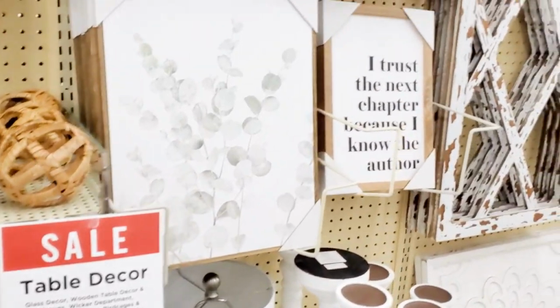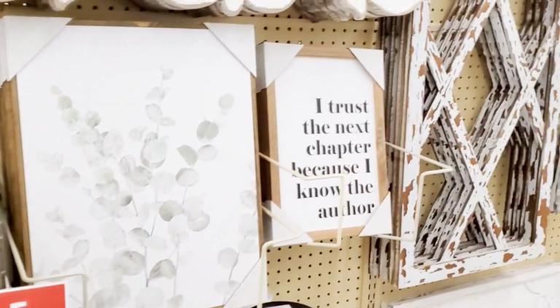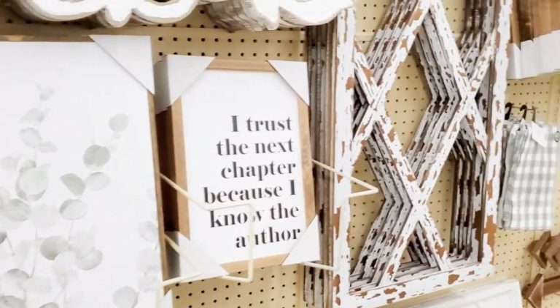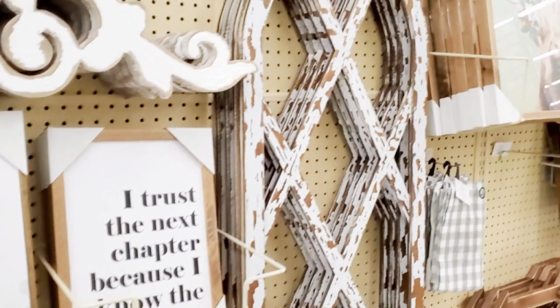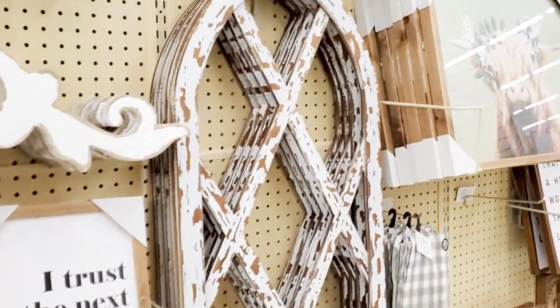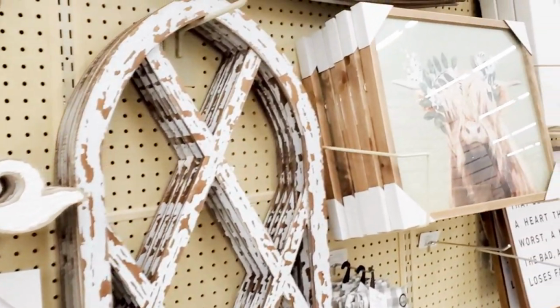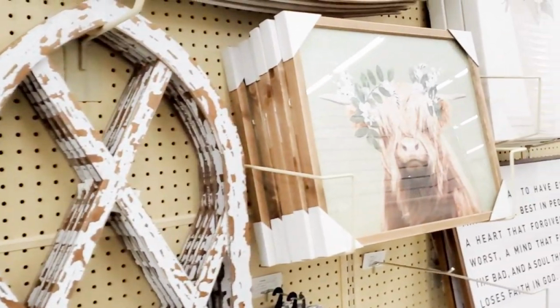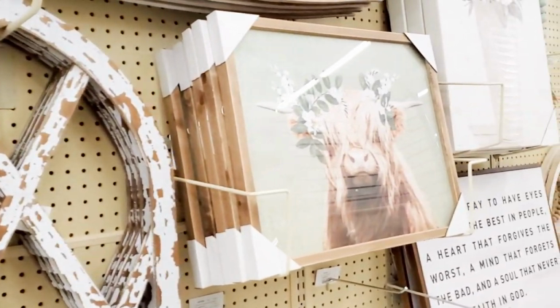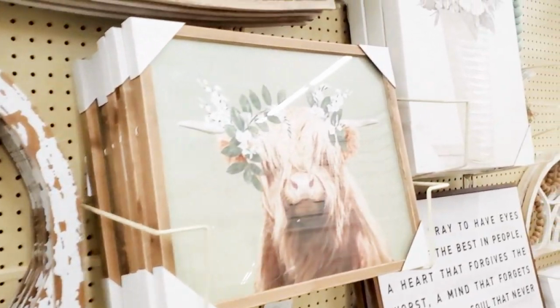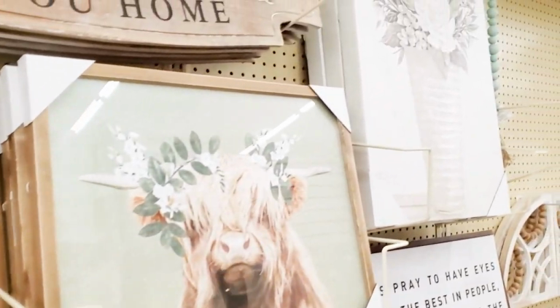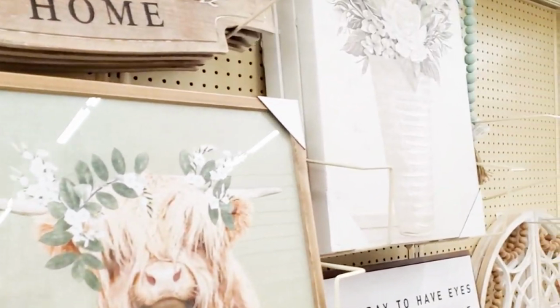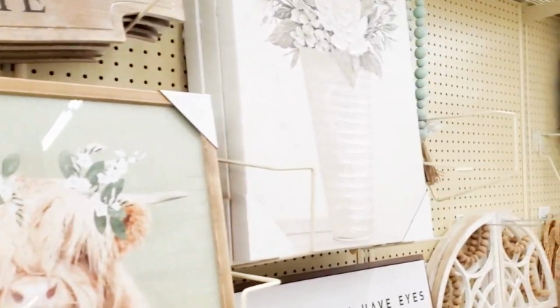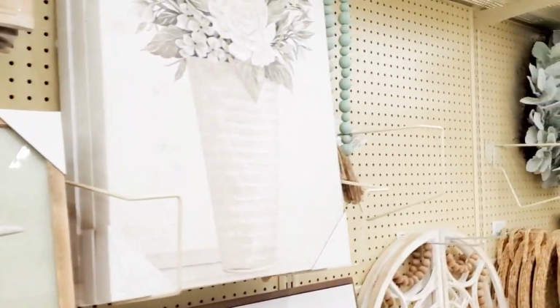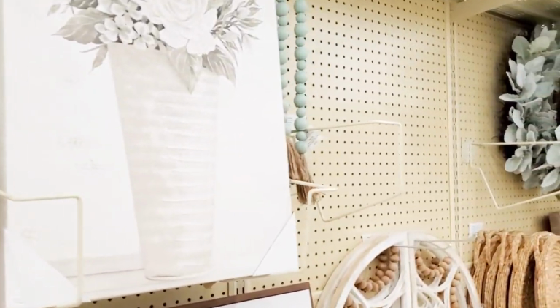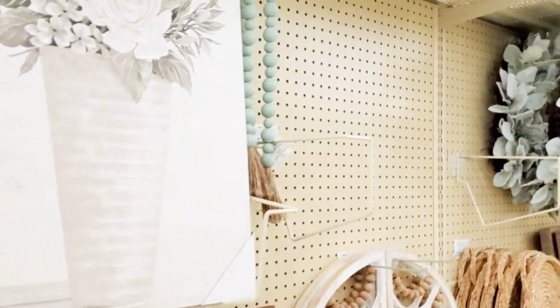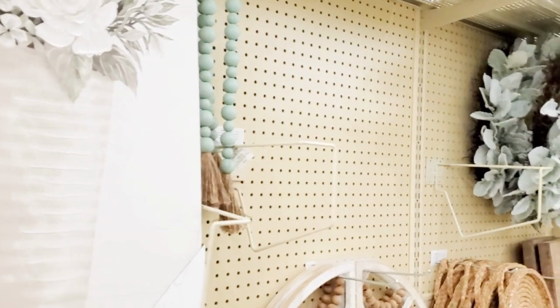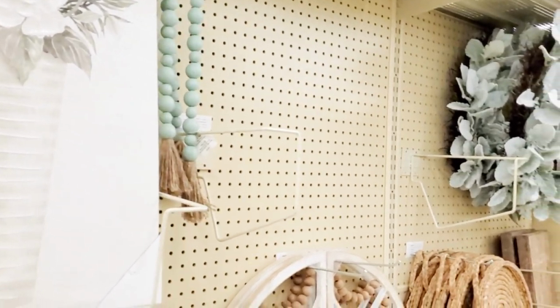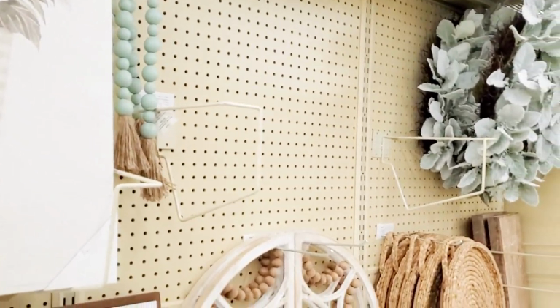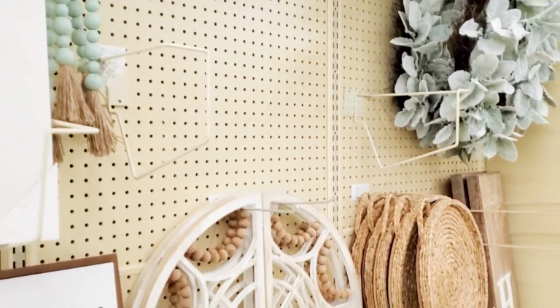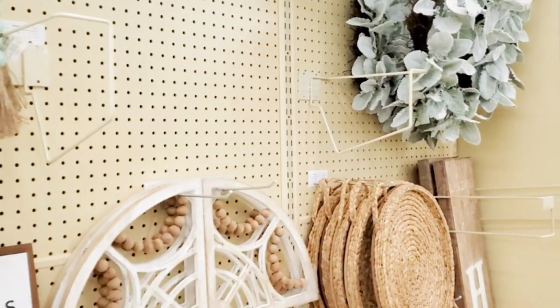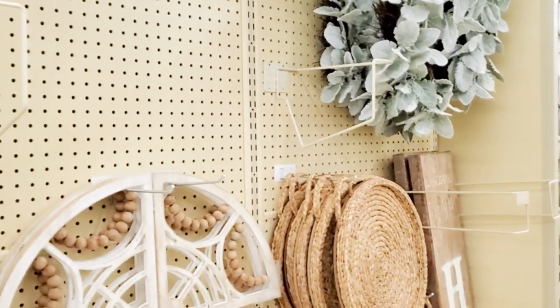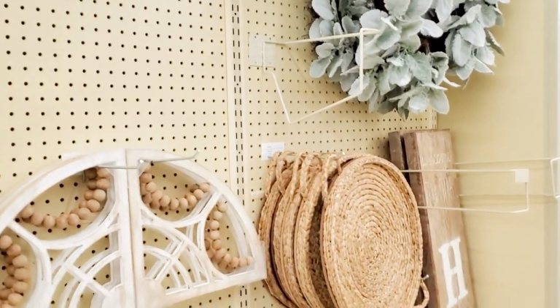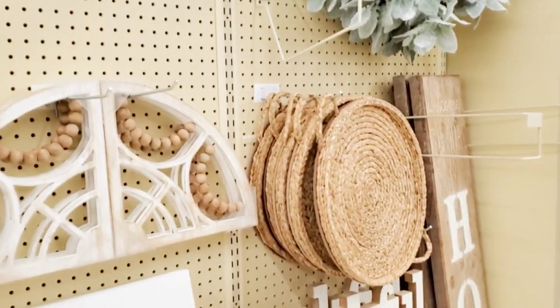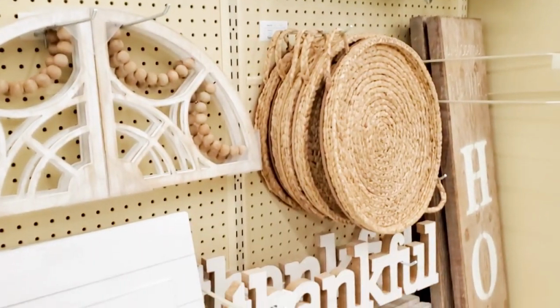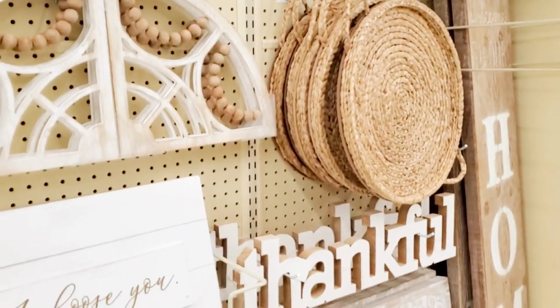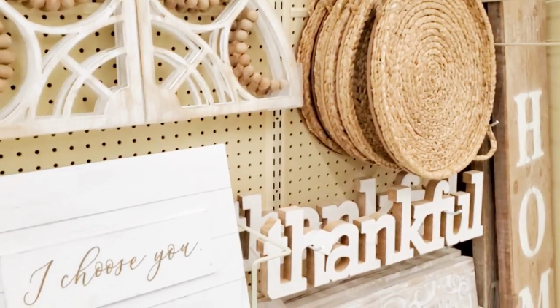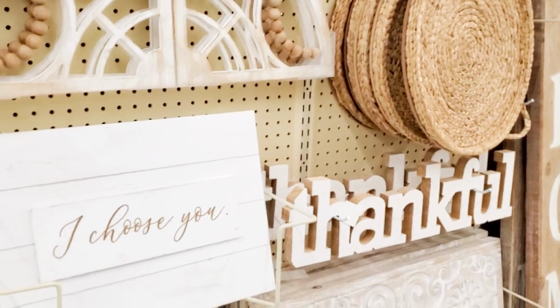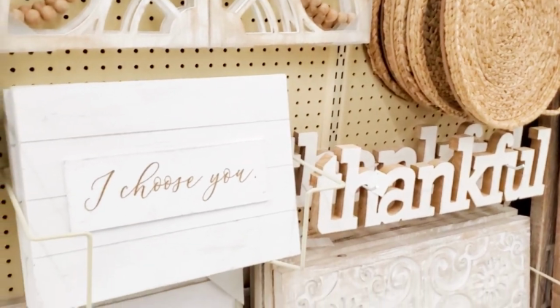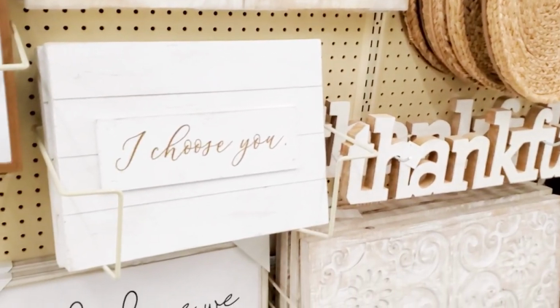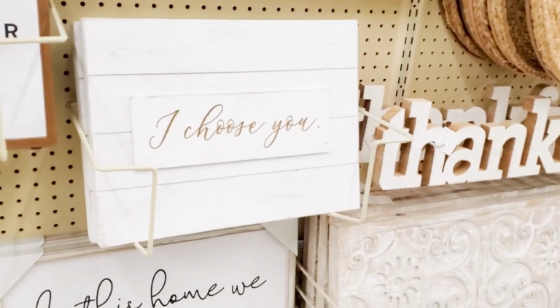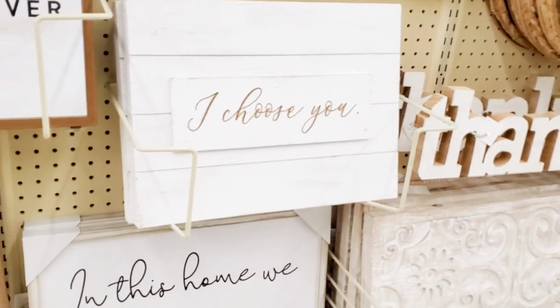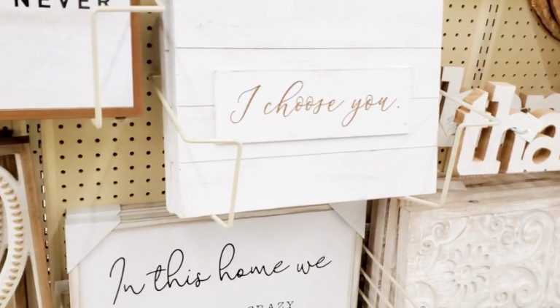They had a really large section of spring decor that was starting. They haven't finished with the spring — there were still a lot of boxes all over the place. But I was surprised to see Valentine's Day, St. Patrick's, and spring decor all going up at the same time. I'm not quite ready for spring — it is still very much snowing here where I am.